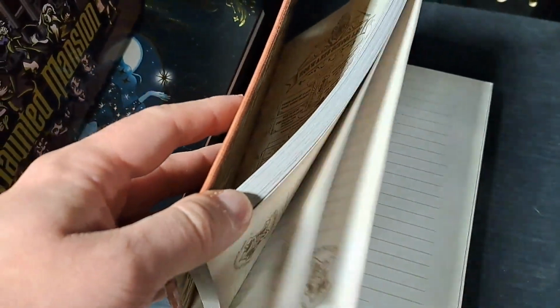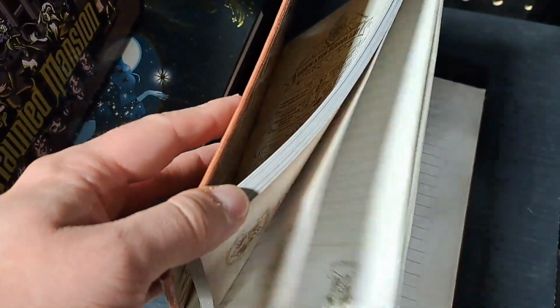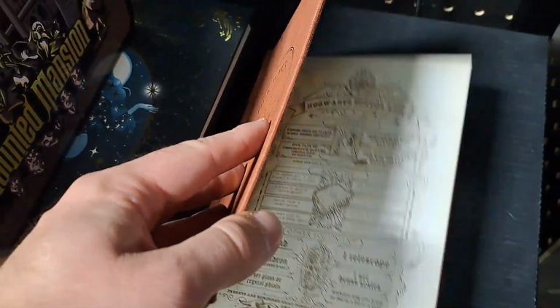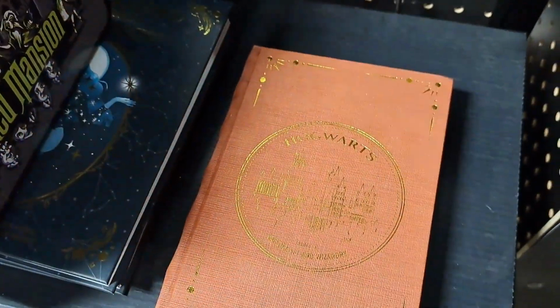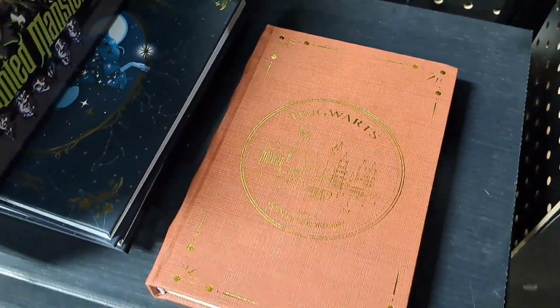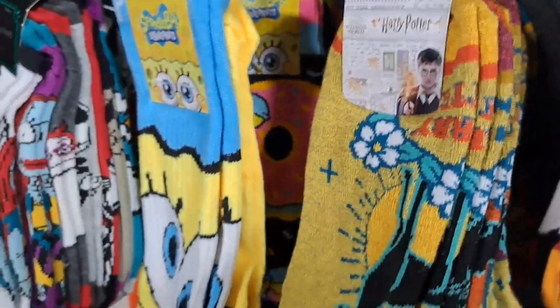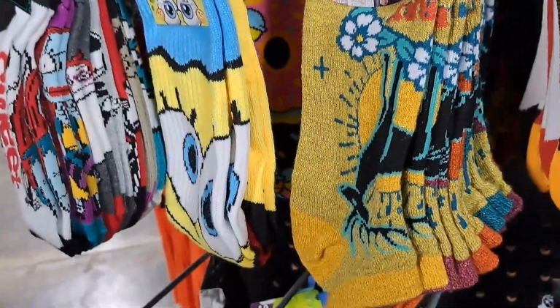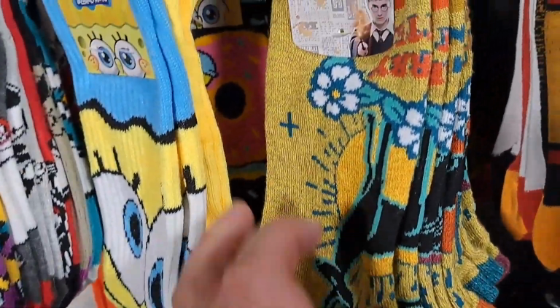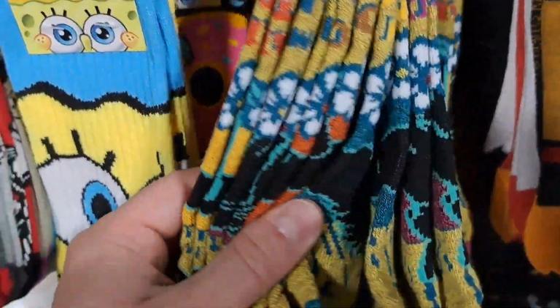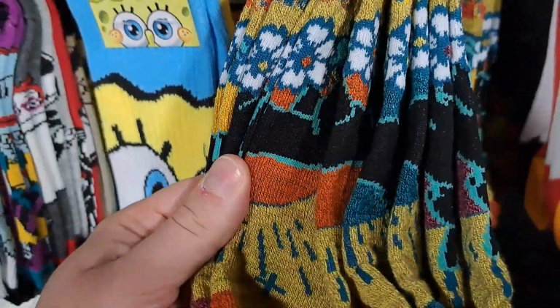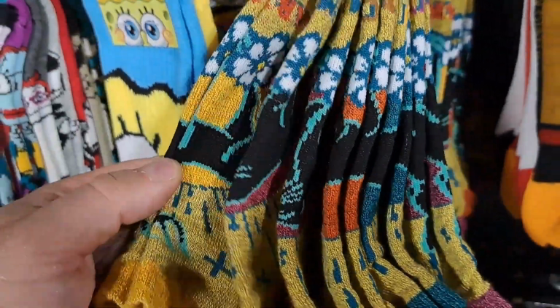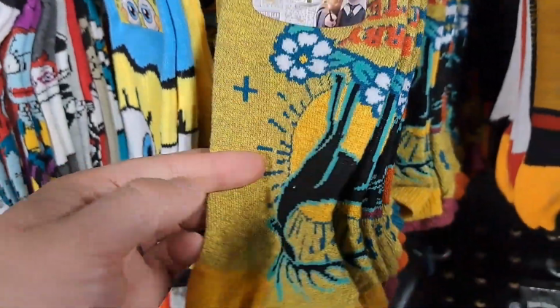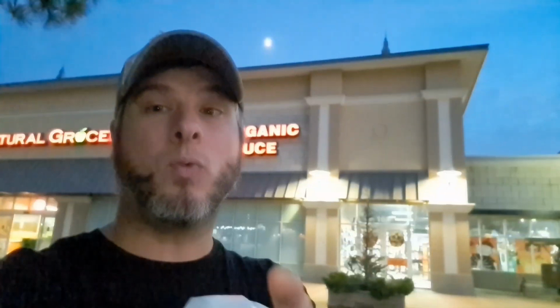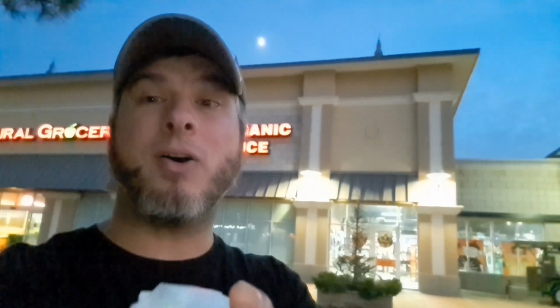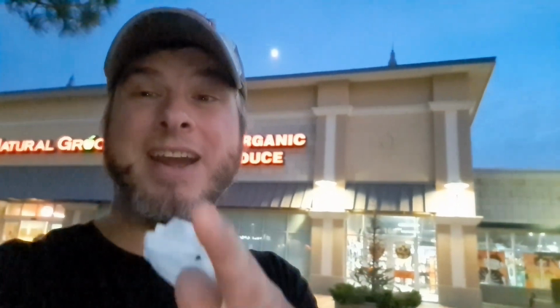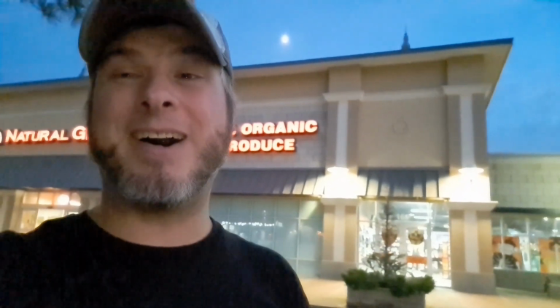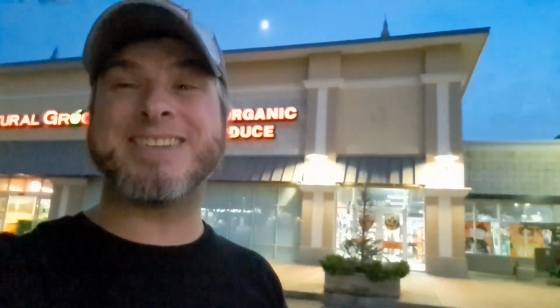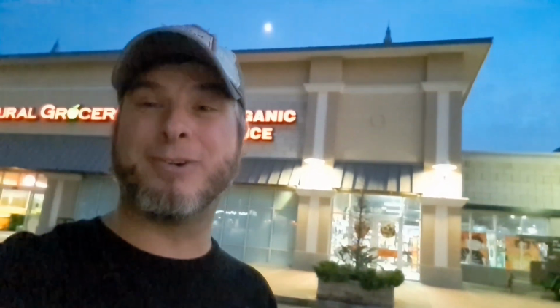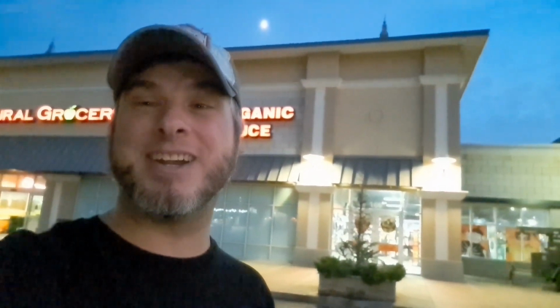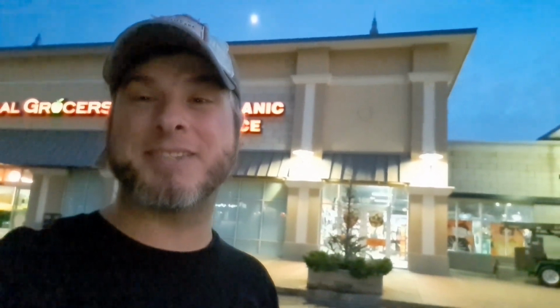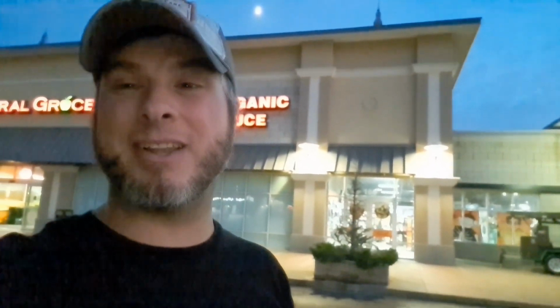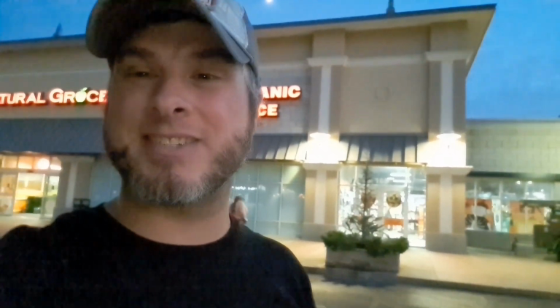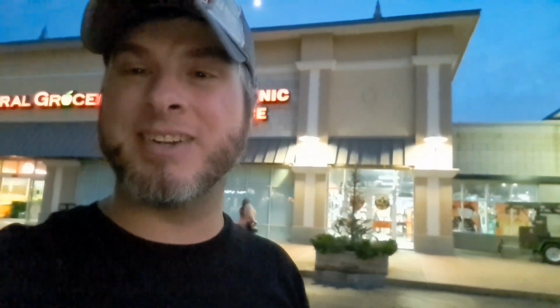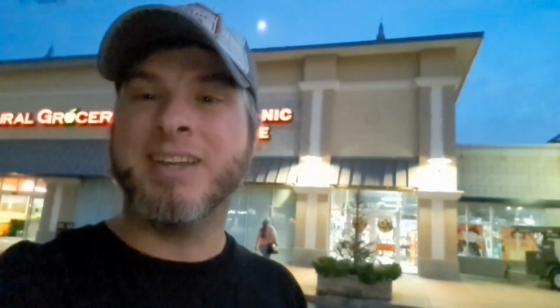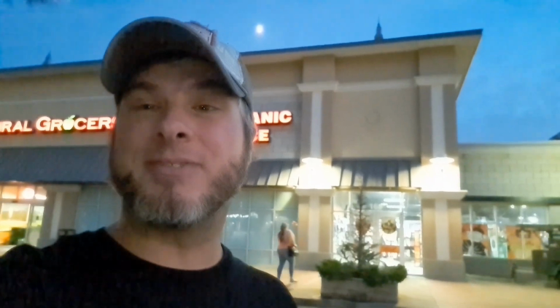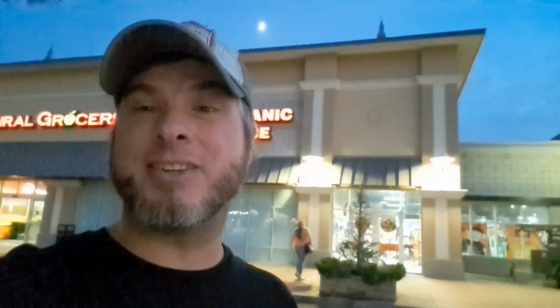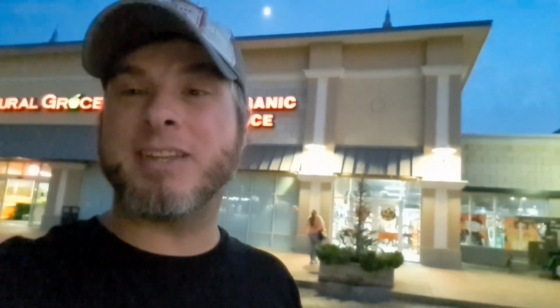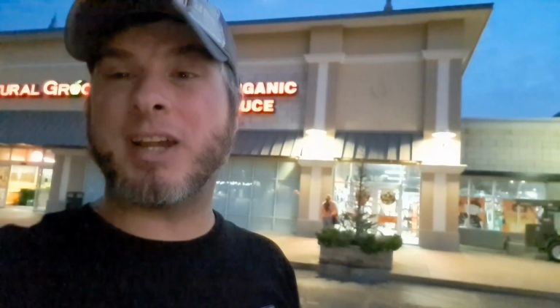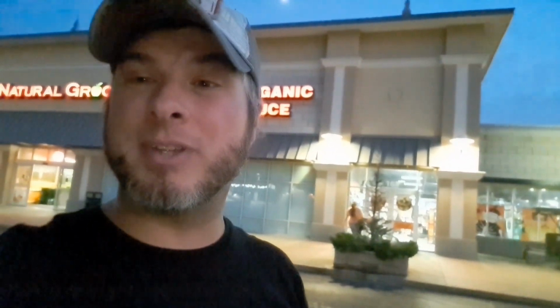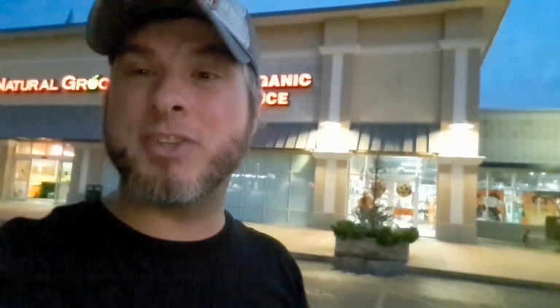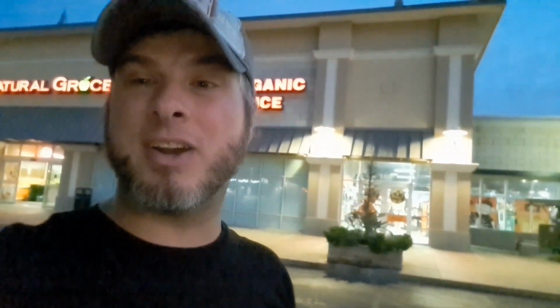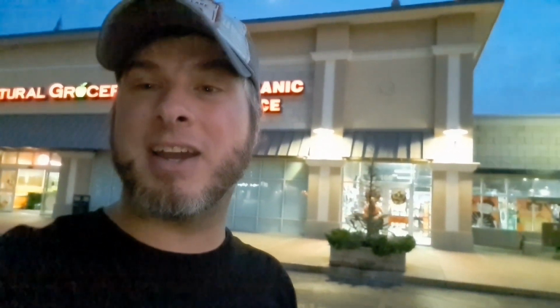Got the Harry Potter lunchbox down here, pretty cool. Hogwarts journal, pretty cool. Got some Harry Potter socks here. Wow, Harry Potter has some cool stuff at Spirit Halloween this year. Thanks for taking a trip down the toy aisle with the Amusement Archive.